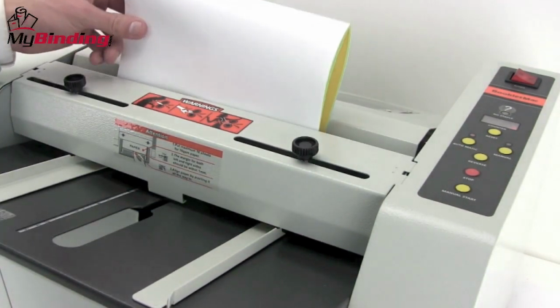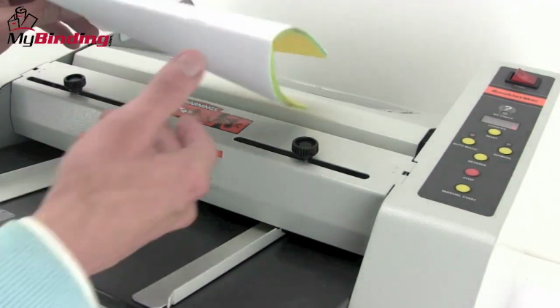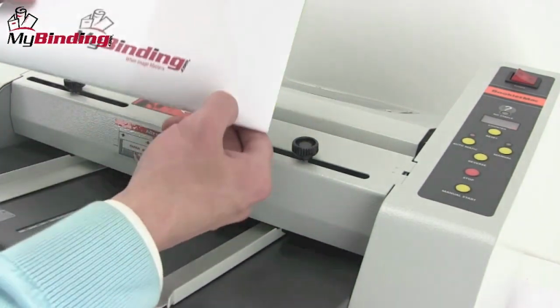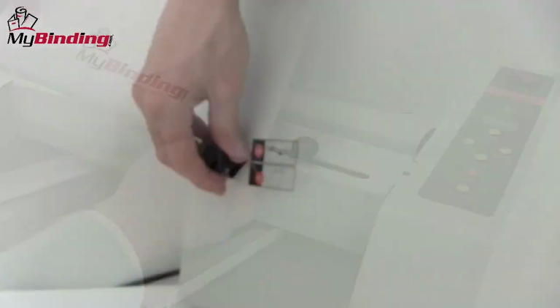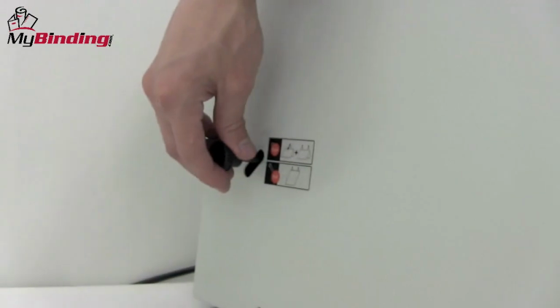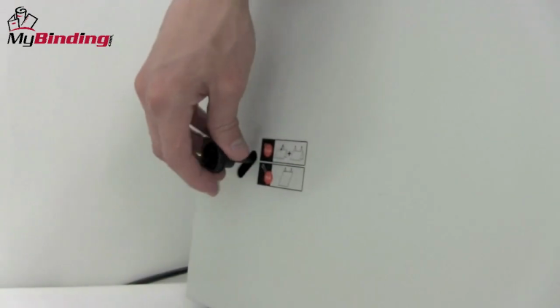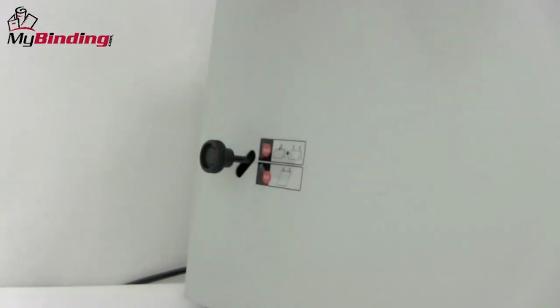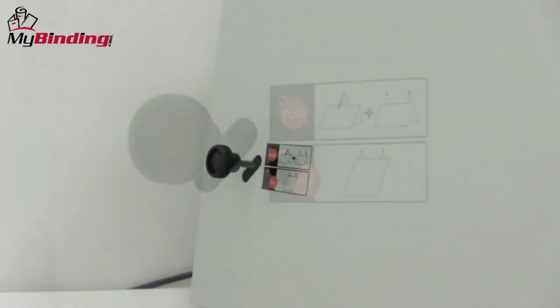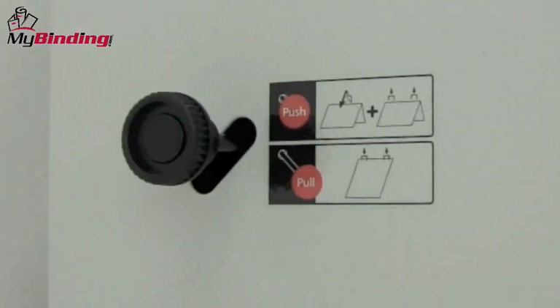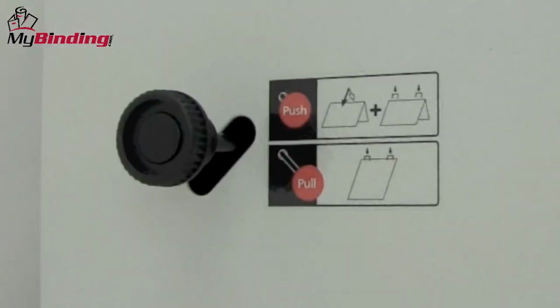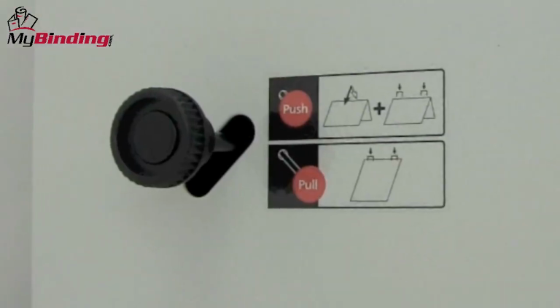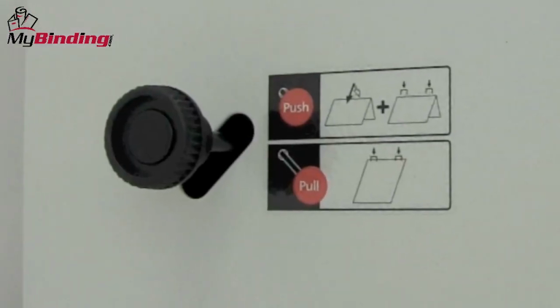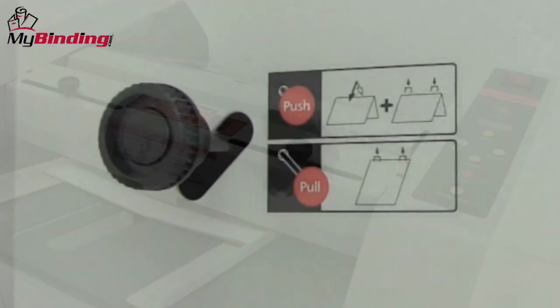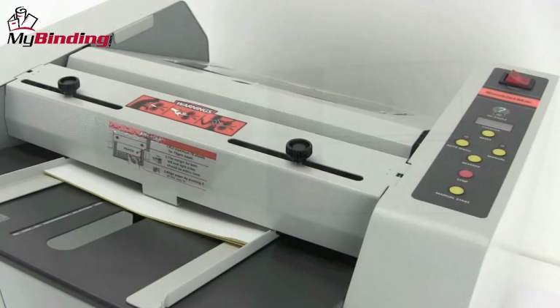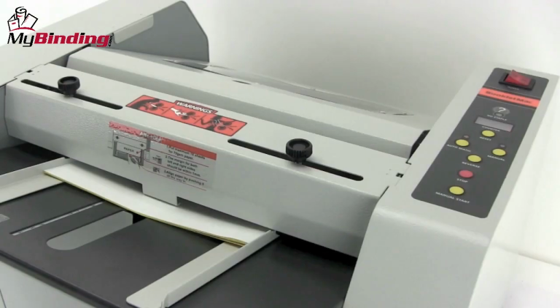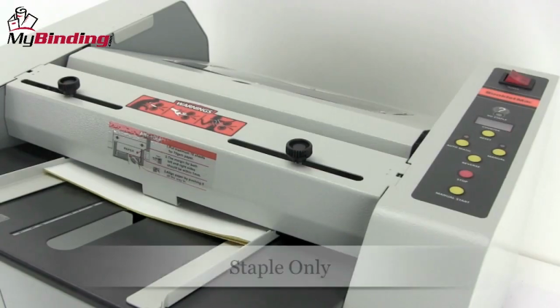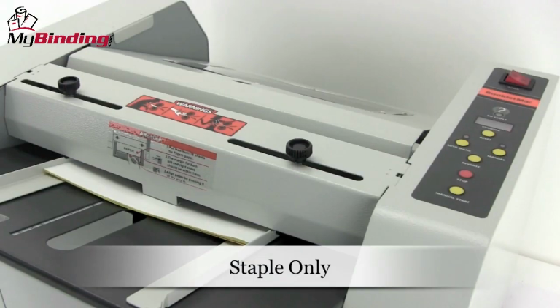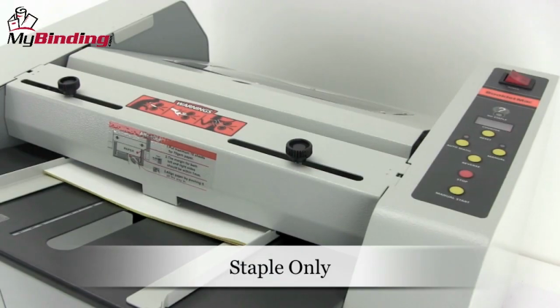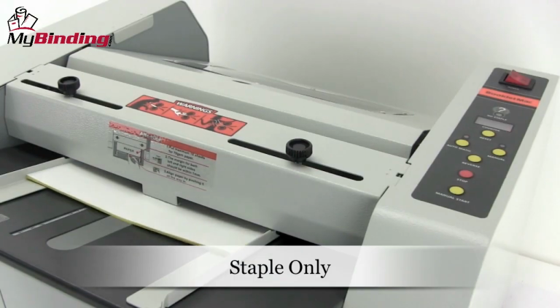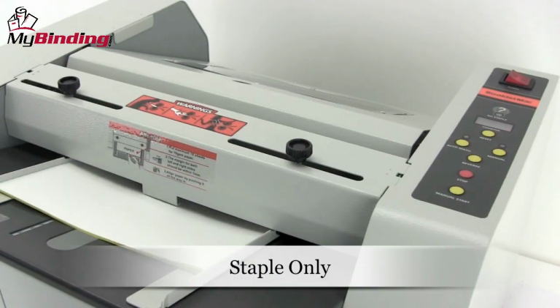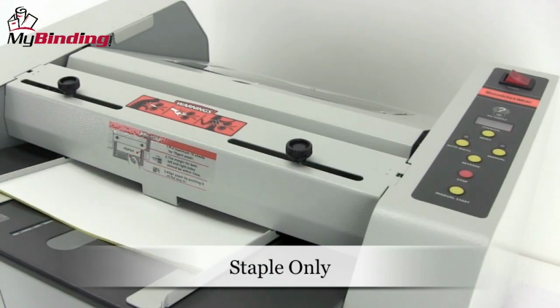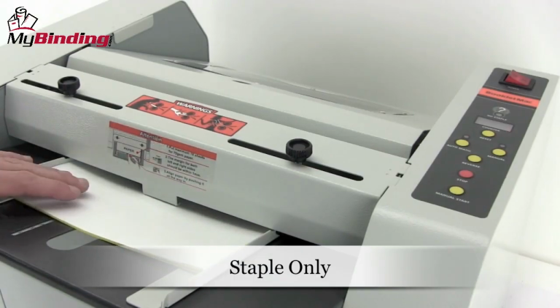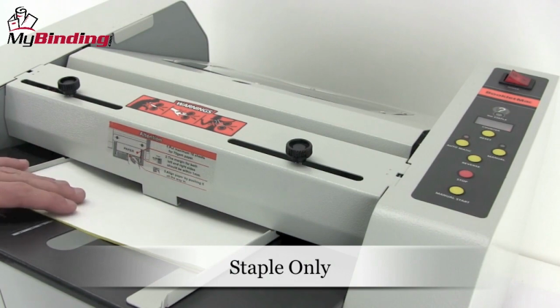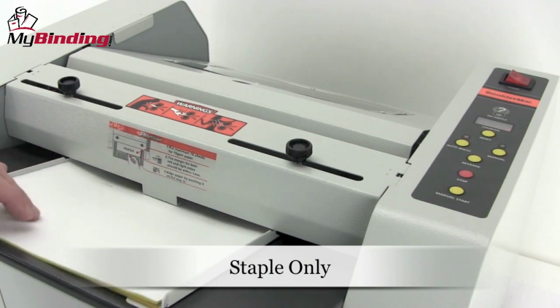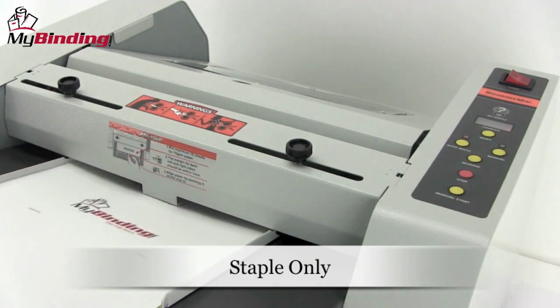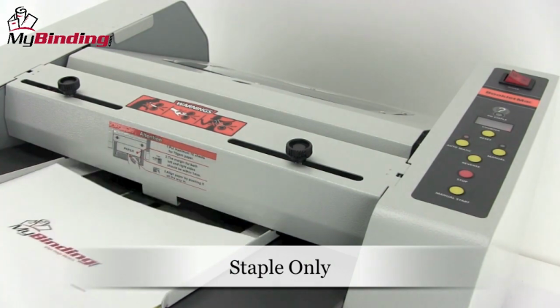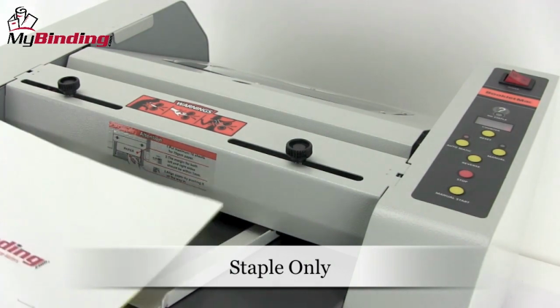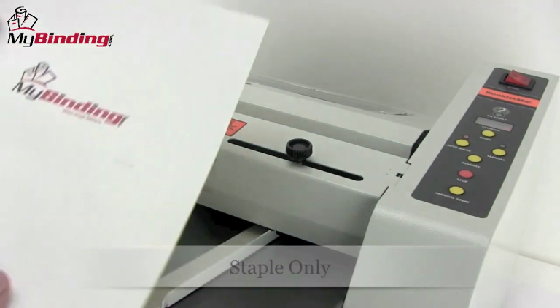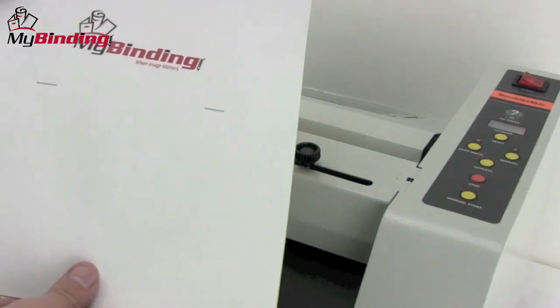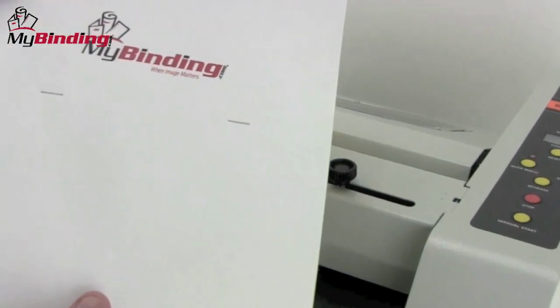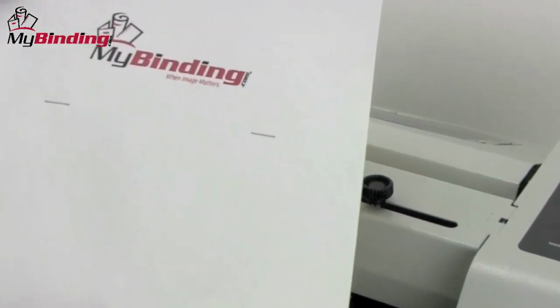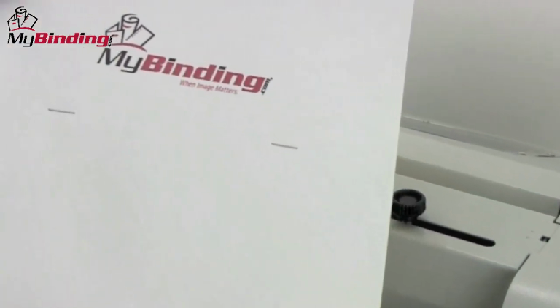Should you have a need for stapling only and not folding, a small lever on the left-hand side of the machine is pulled out and the folding unit is disengaged. The staples are centered and punched to clear through.